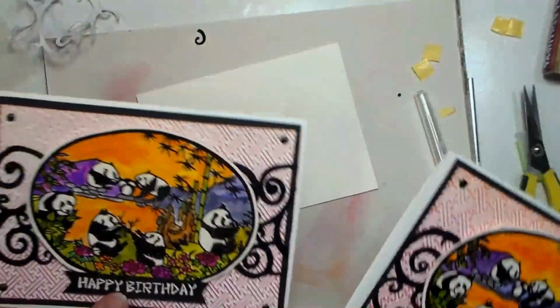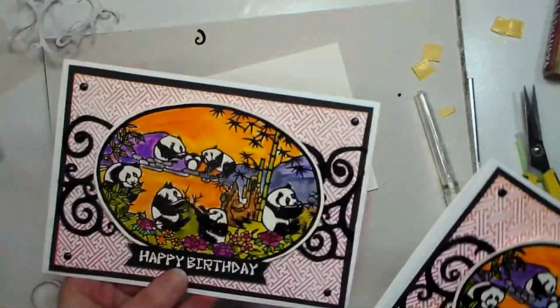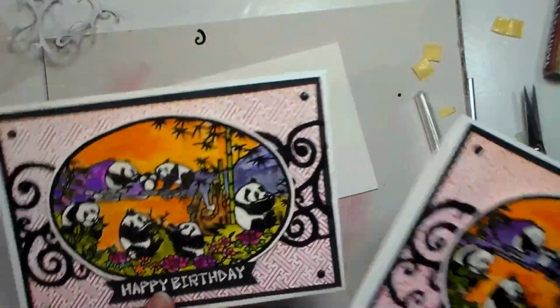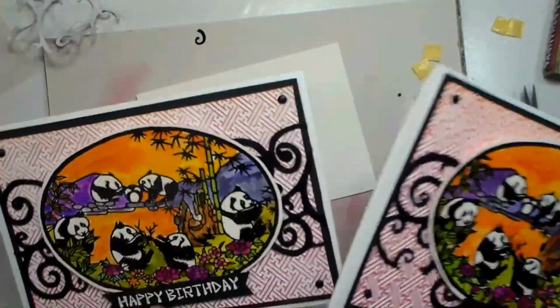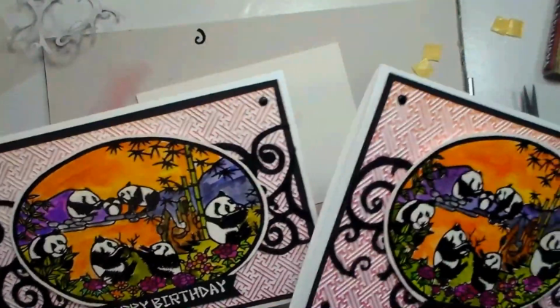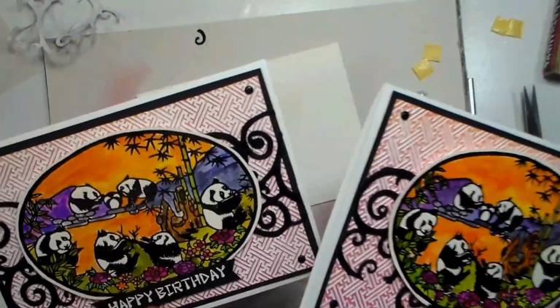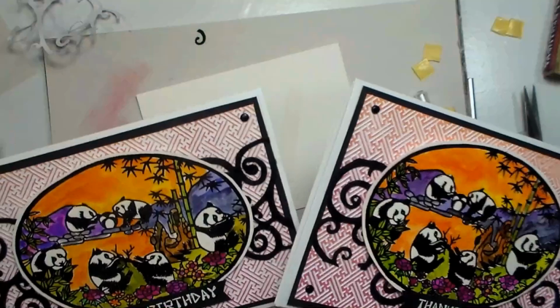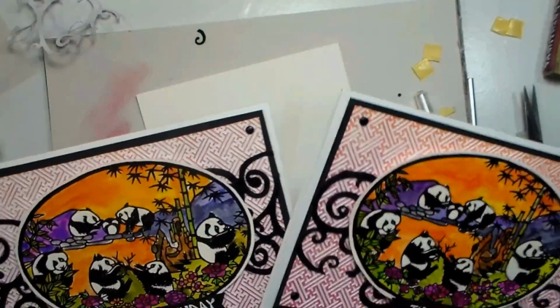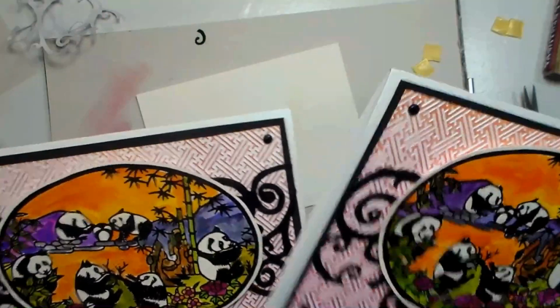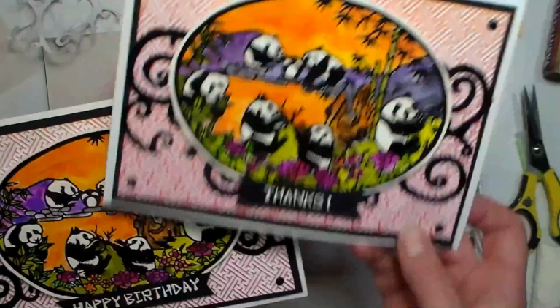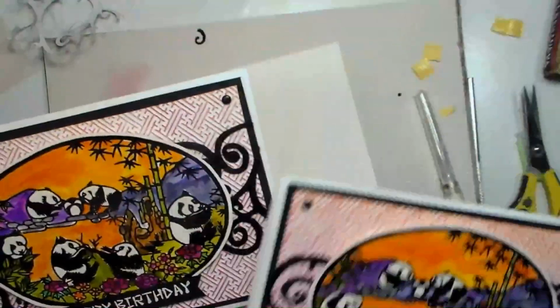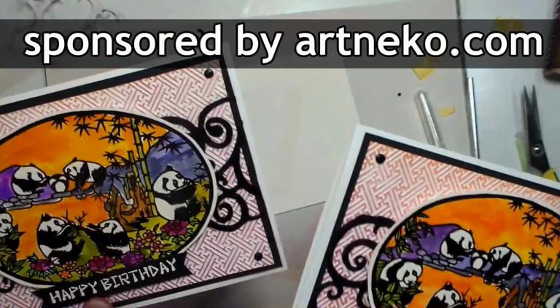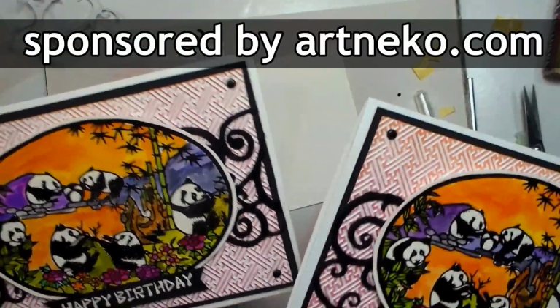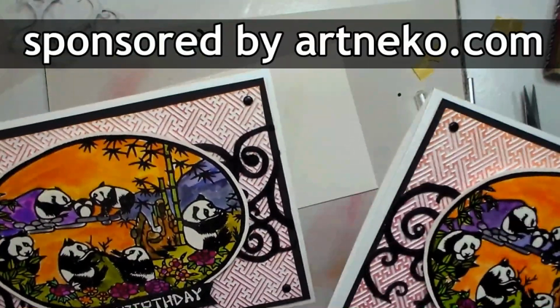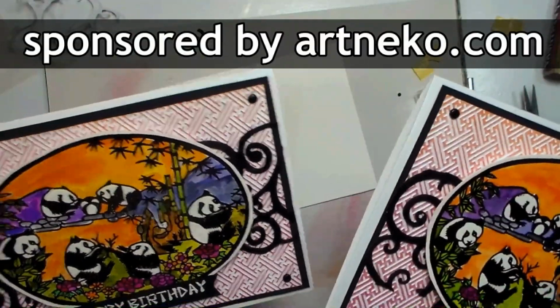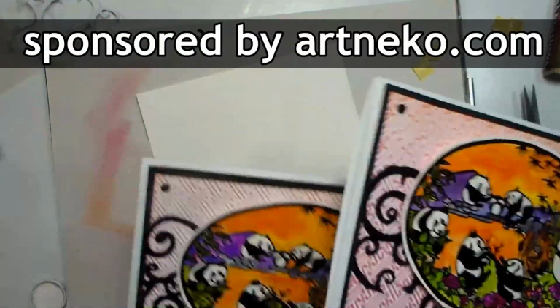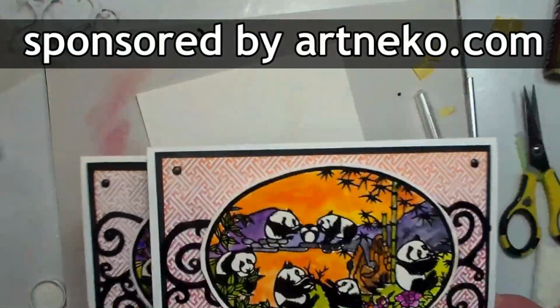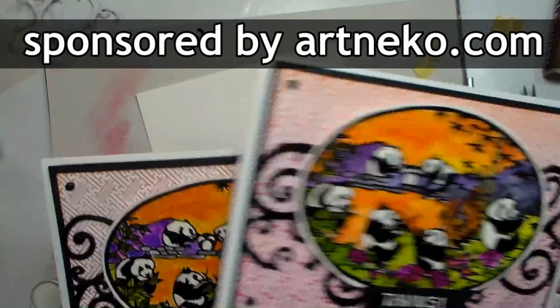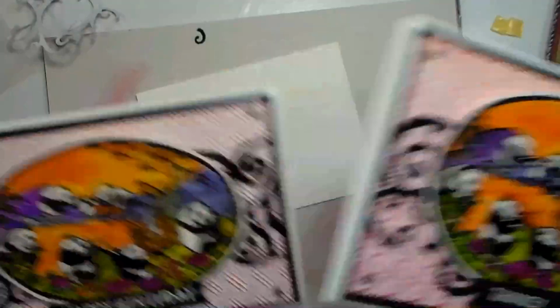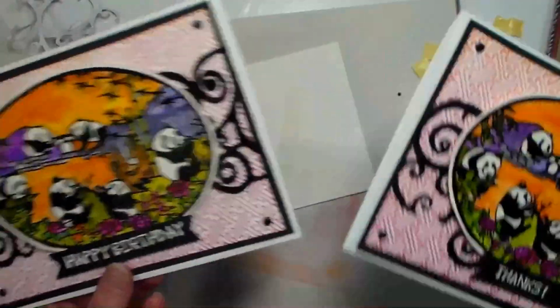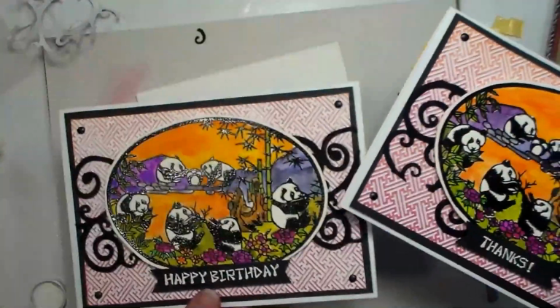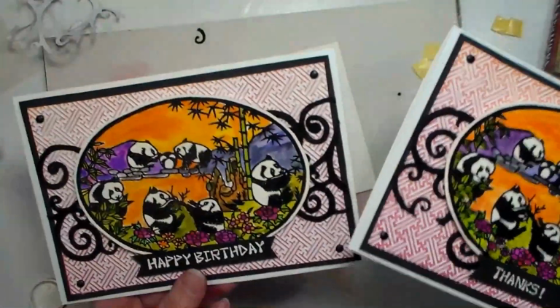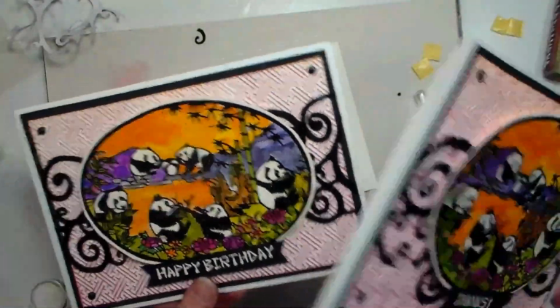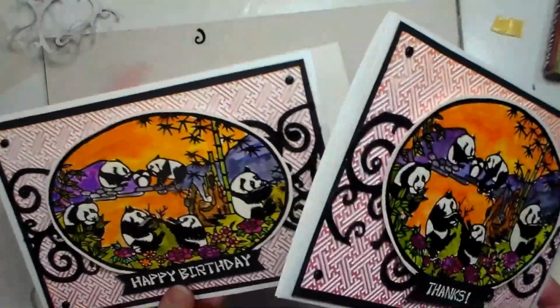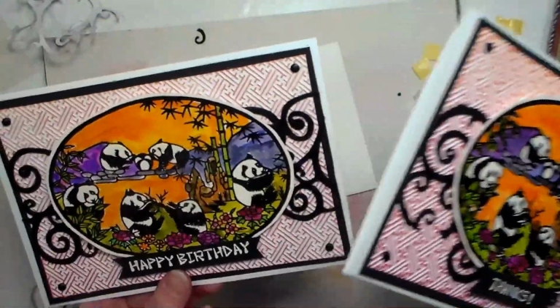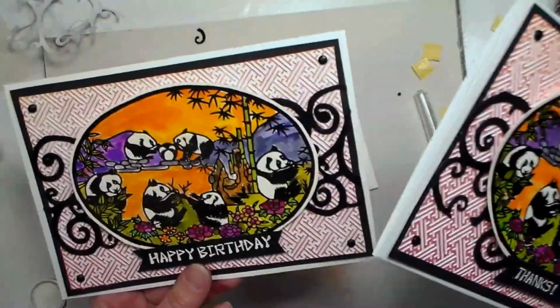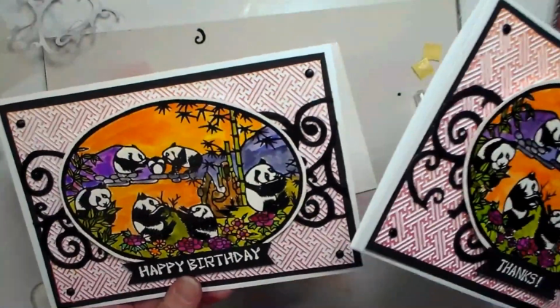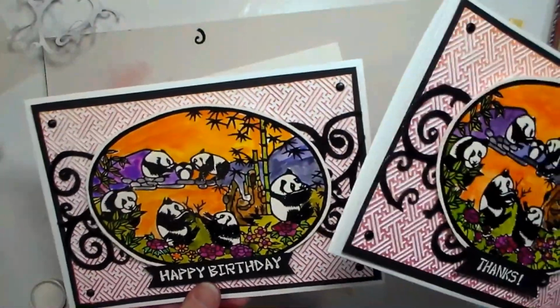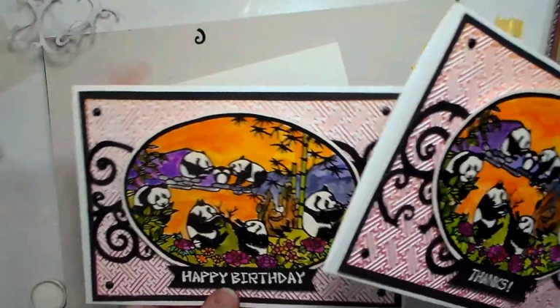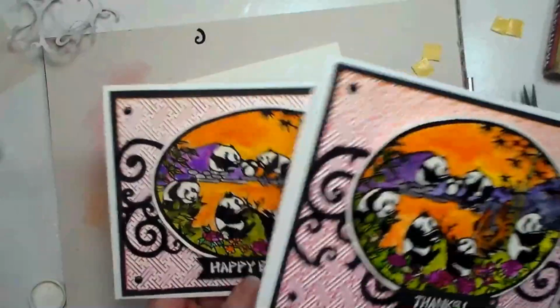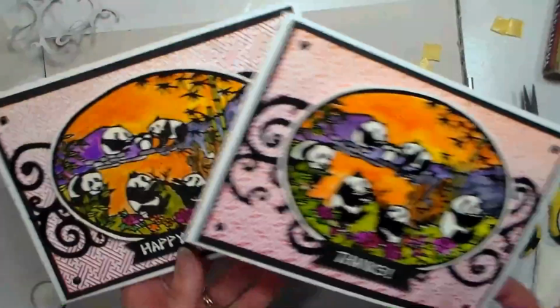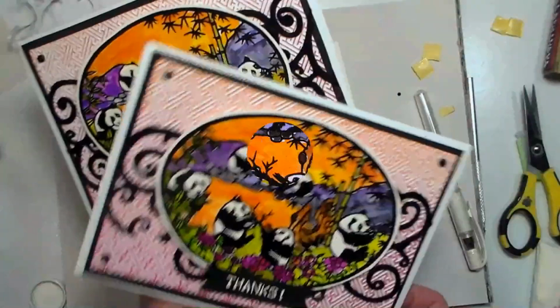I hope you enjoyed this beginner card tutorial. Make sure you go over to my blog to sign up to win the stamps I used here, and also check out the watercolor sheets. I'll have everything linked in the video description — easy-peasy to find. Thank you so much for watching. Until next time, happy crafting!